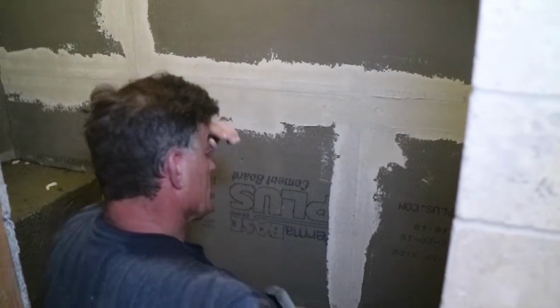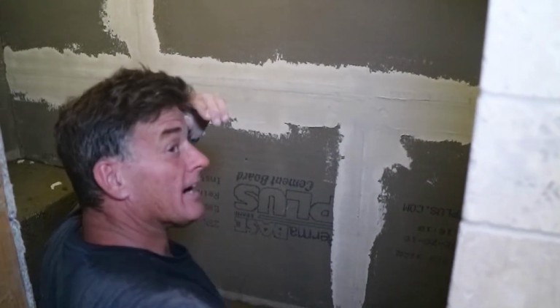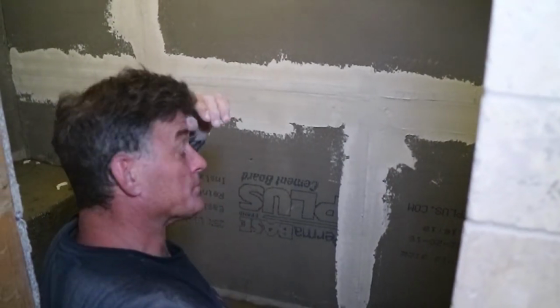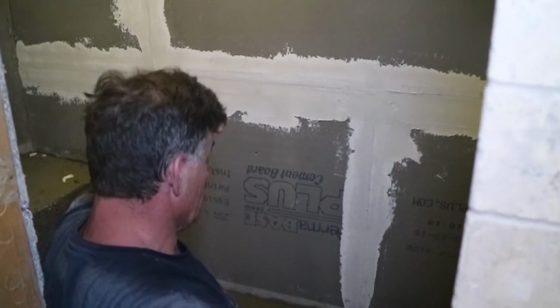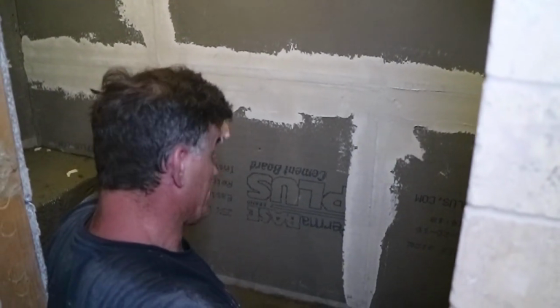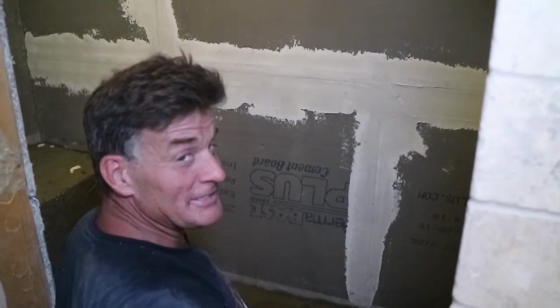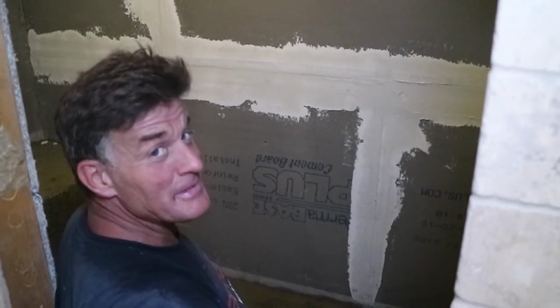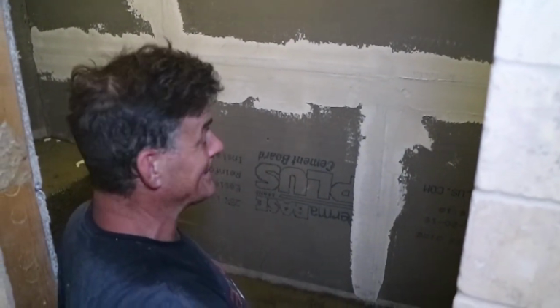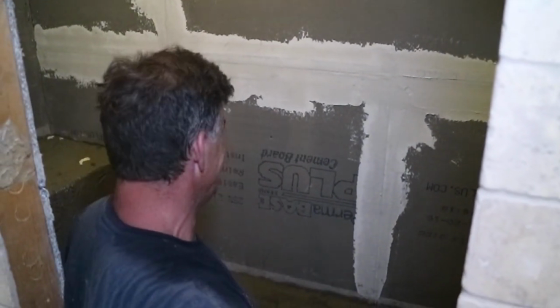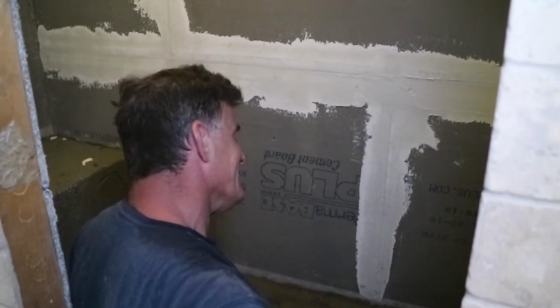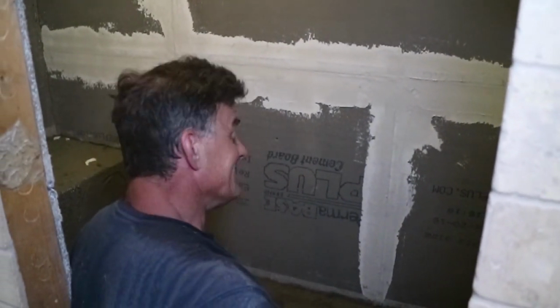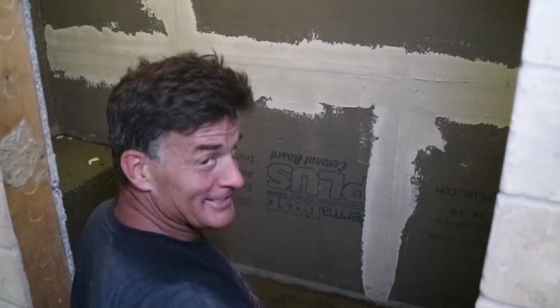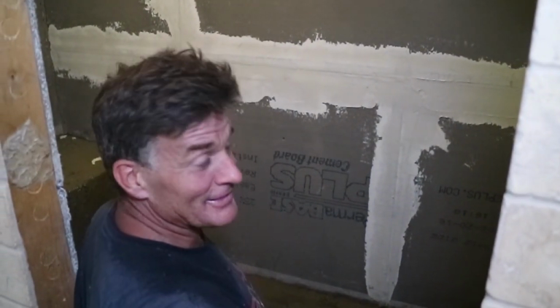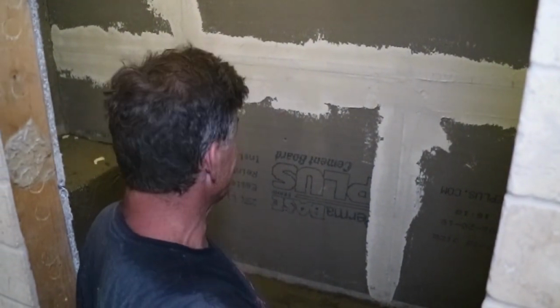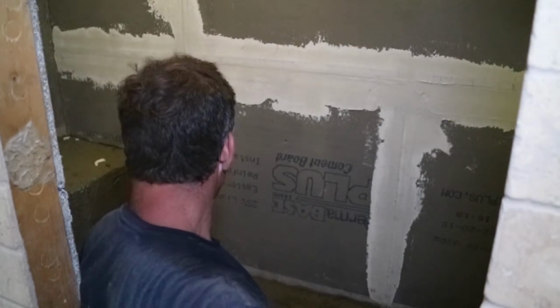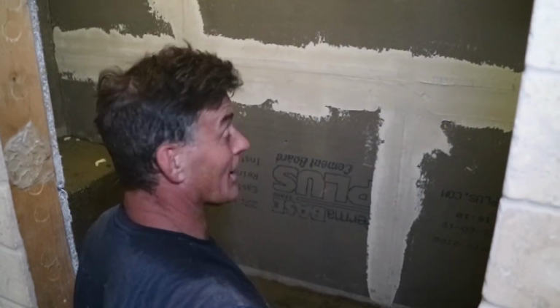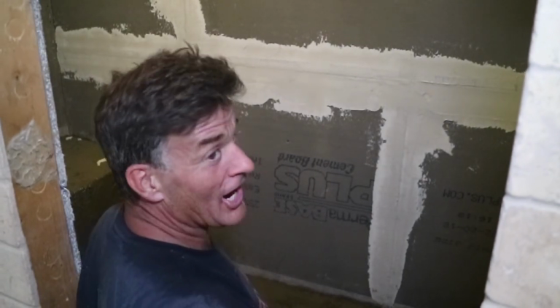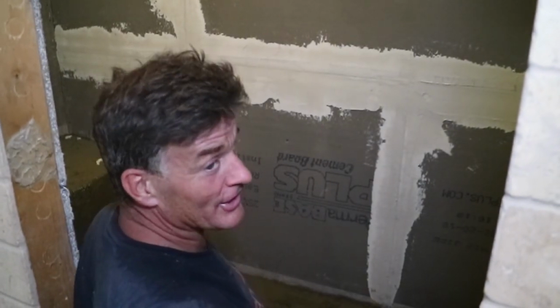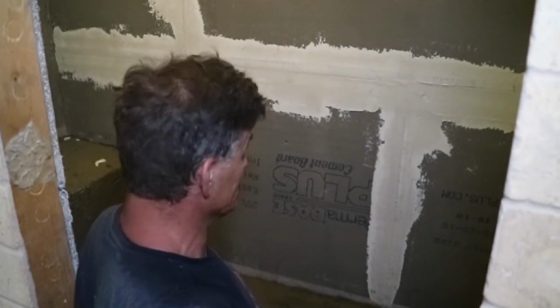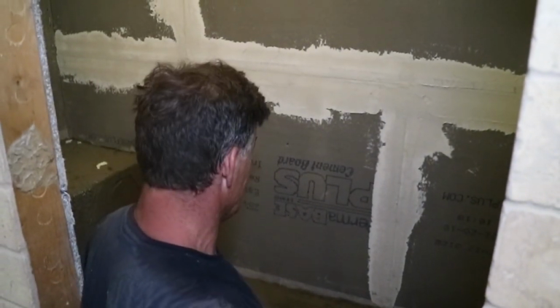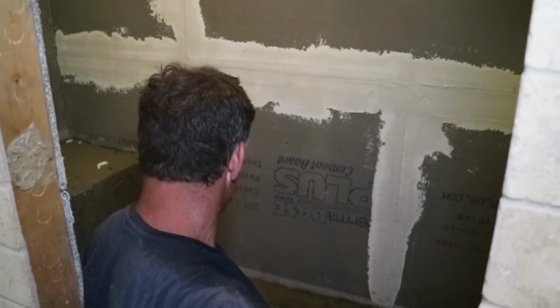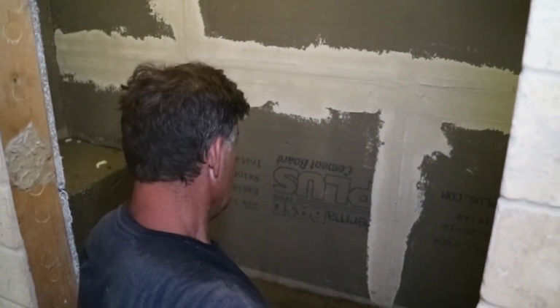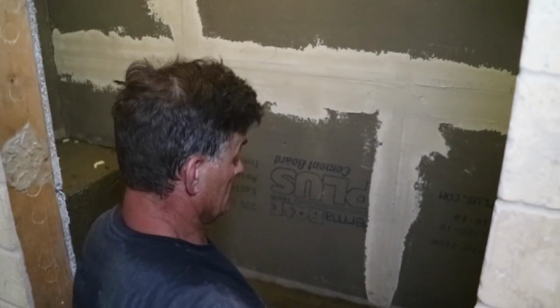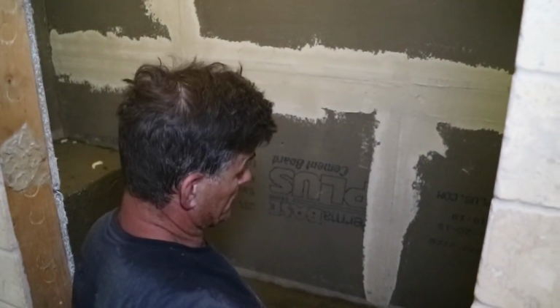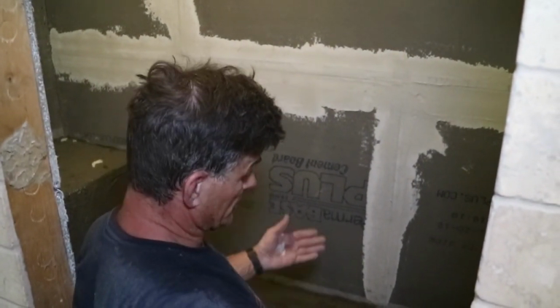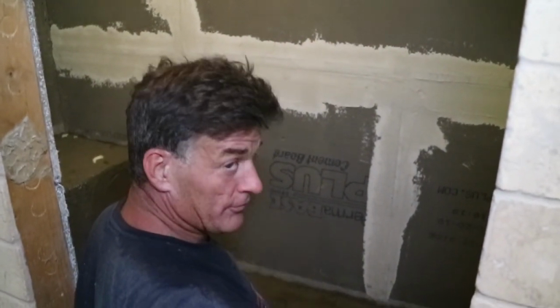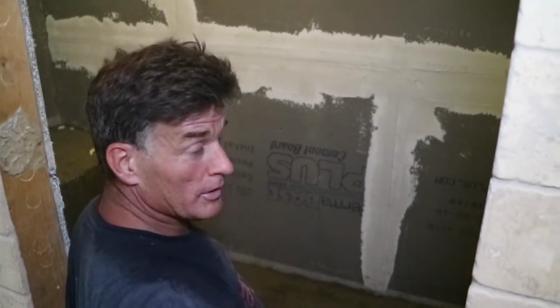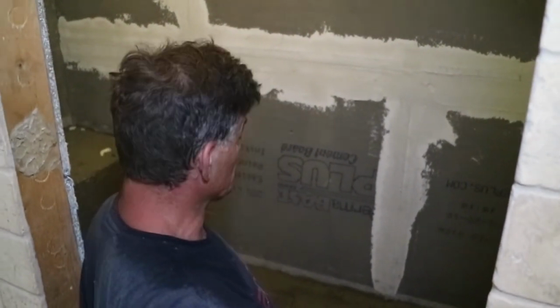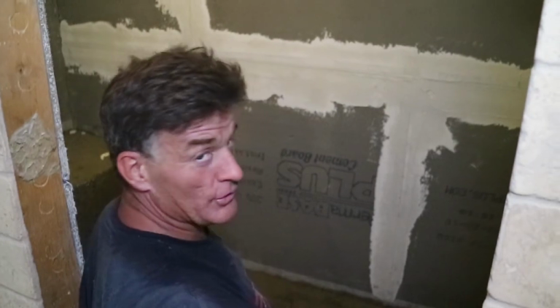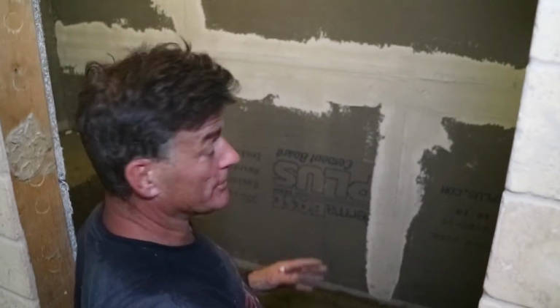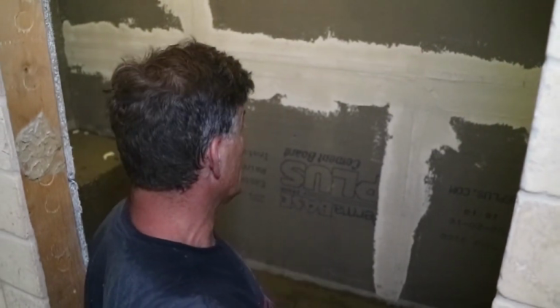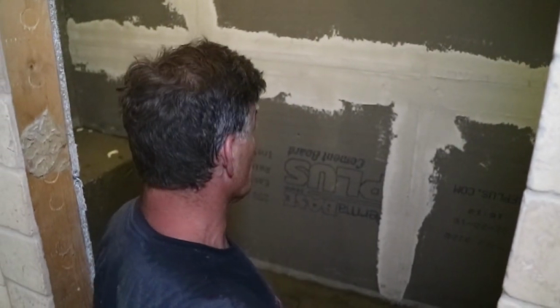Hey guys, we're about to wrap up our day. It's been a tough one today. We got a lot done in this bathroom. We're finishing up our floor mud so we can start running some tile tomorrow.